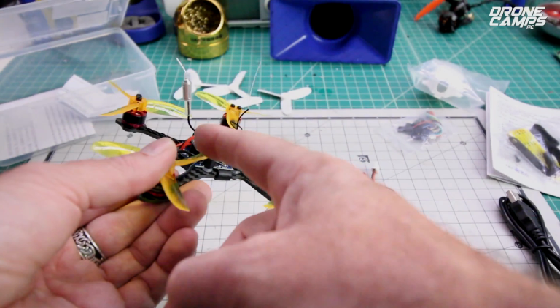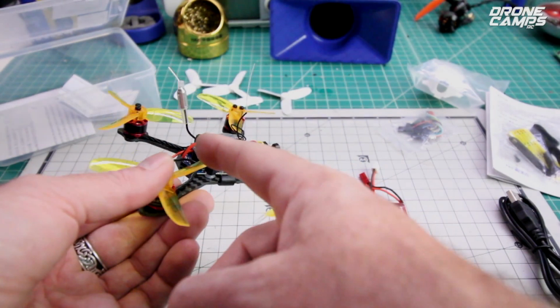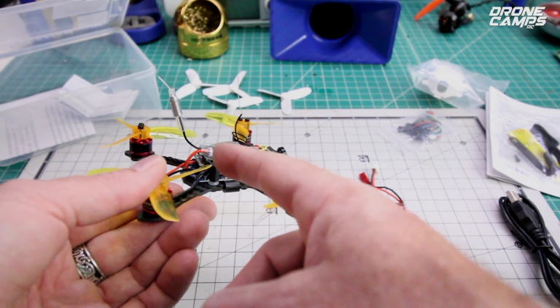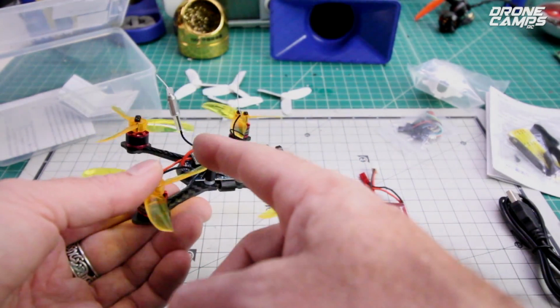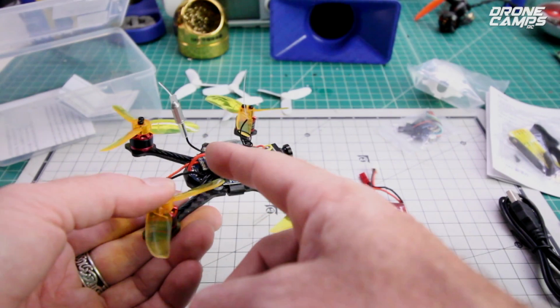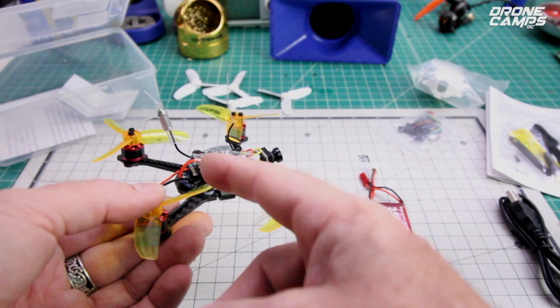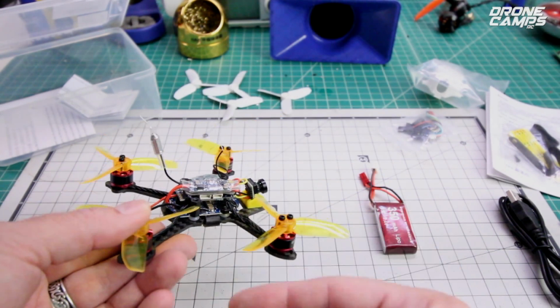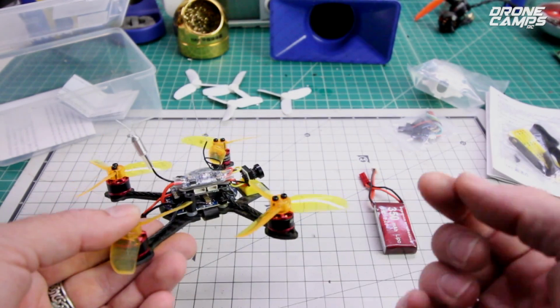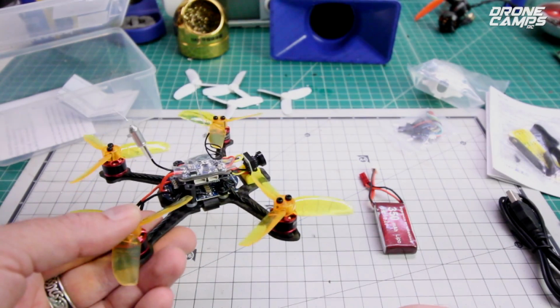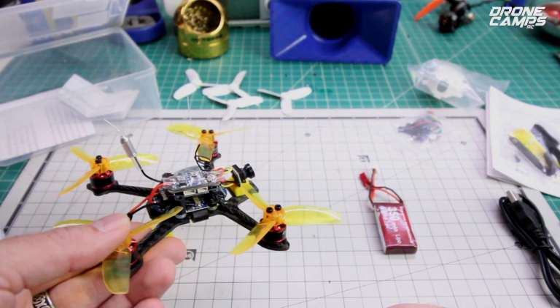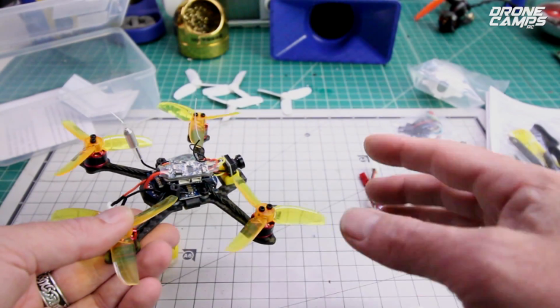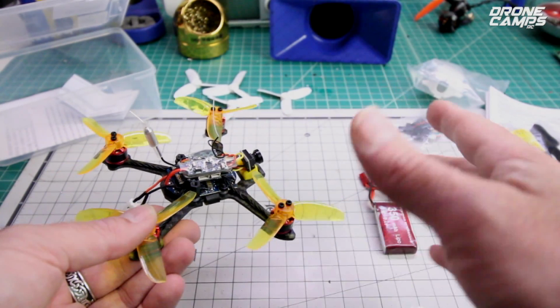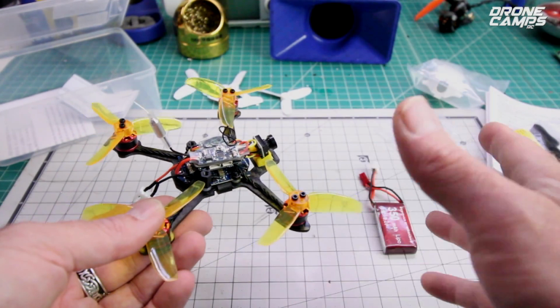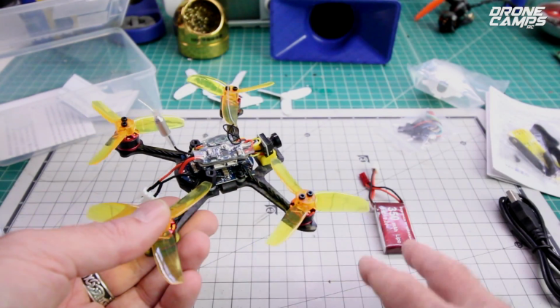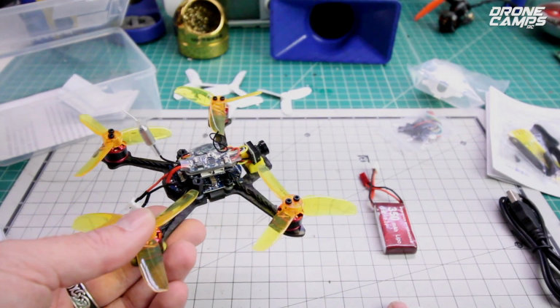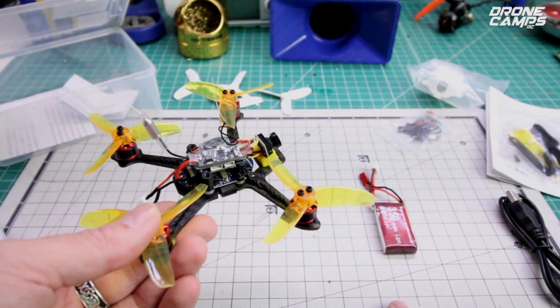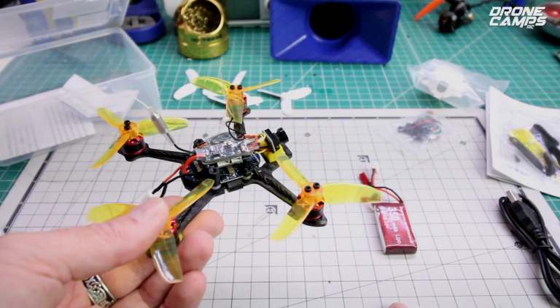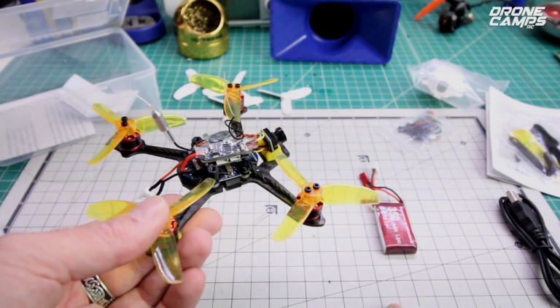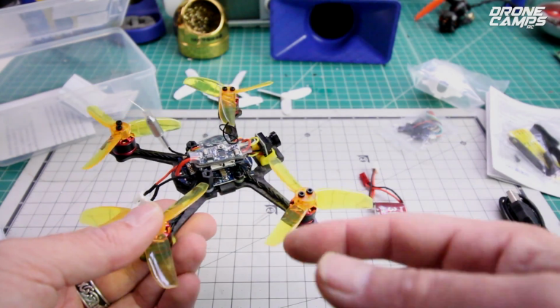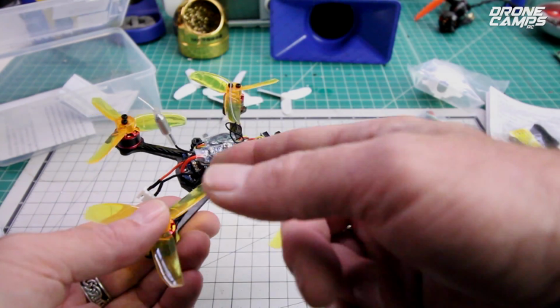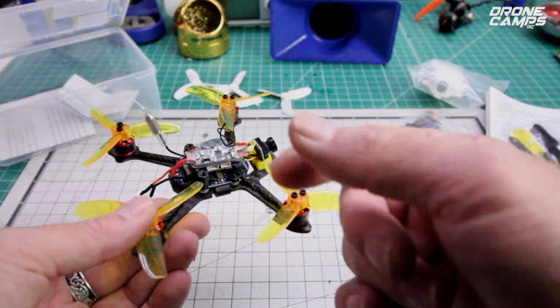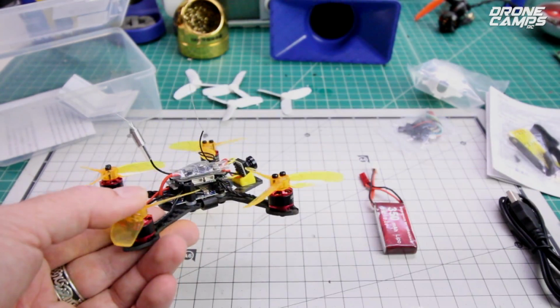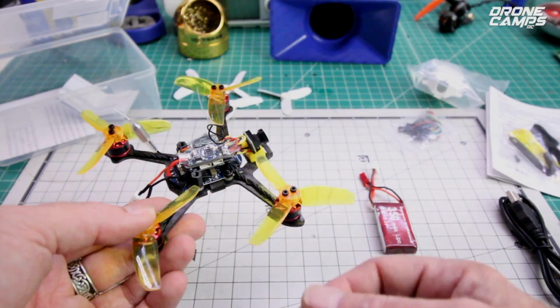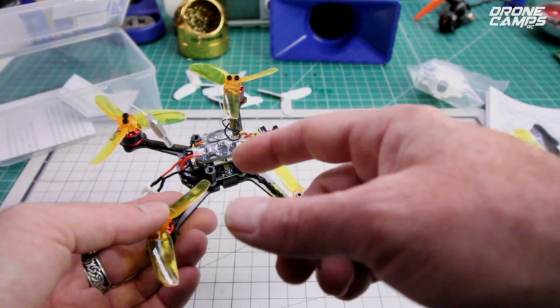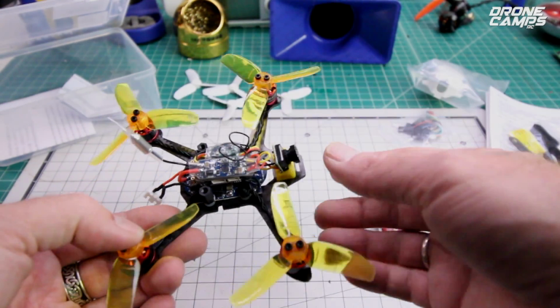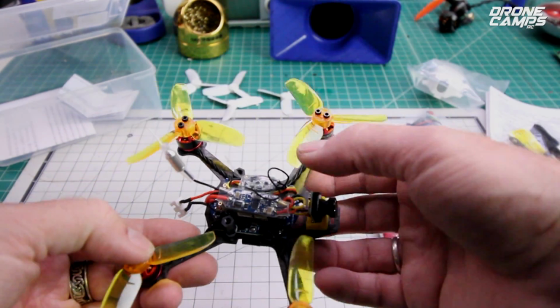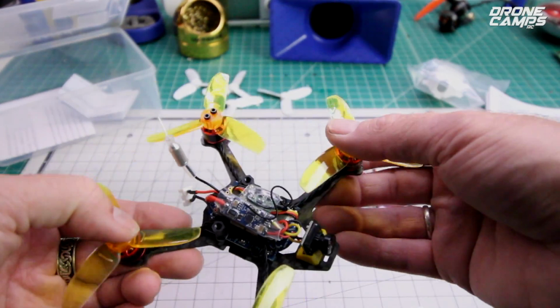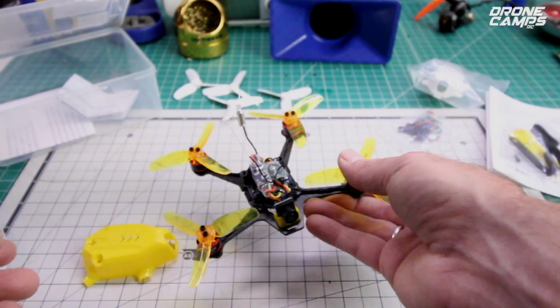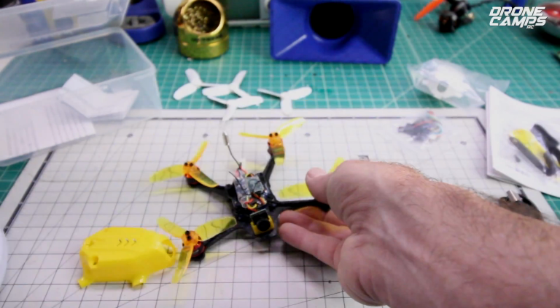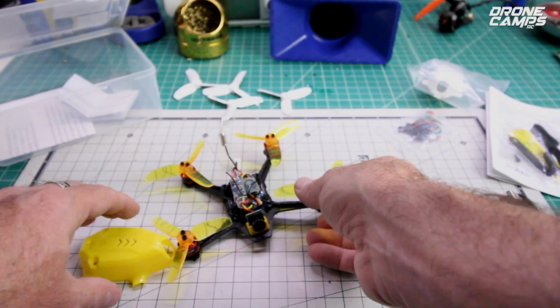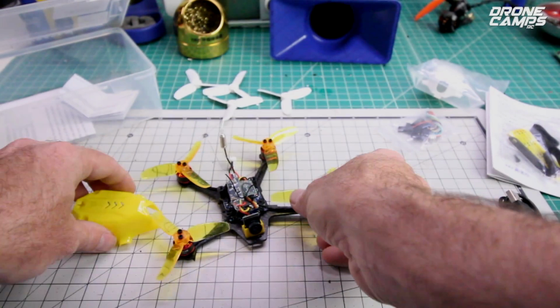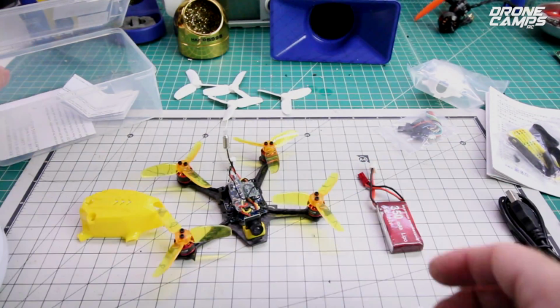You get the FrSky XM manual, which is pretty nice. That XM receiver has really nice range — I was getting more than a football field away with this. The dipole actually works pretty good out in the field. My video looked pretty decent. On the first flight it looked okay, and on the second flight it did a lot better job out there.